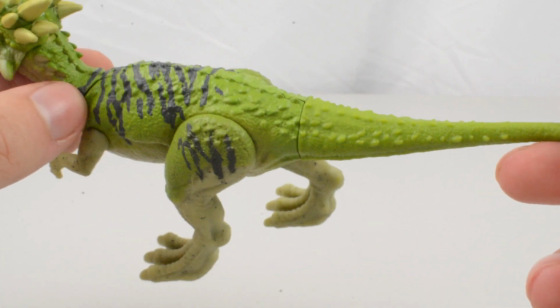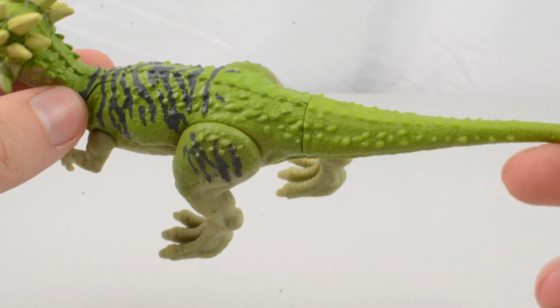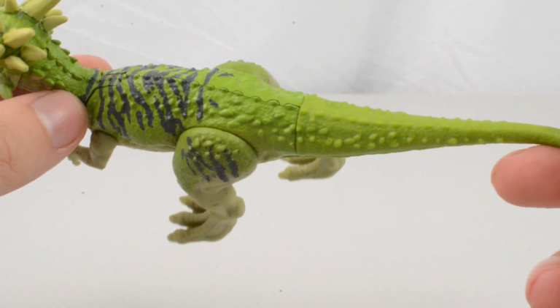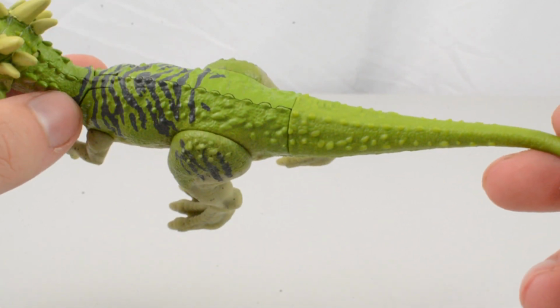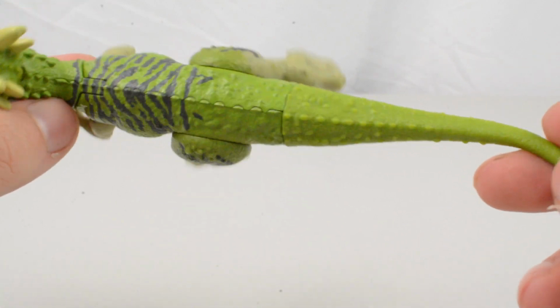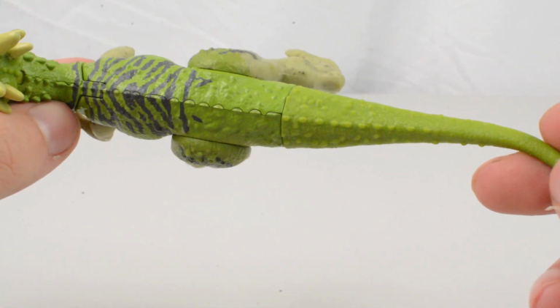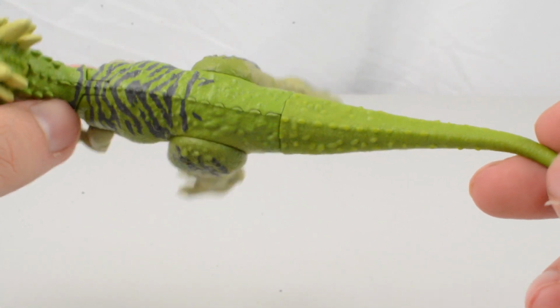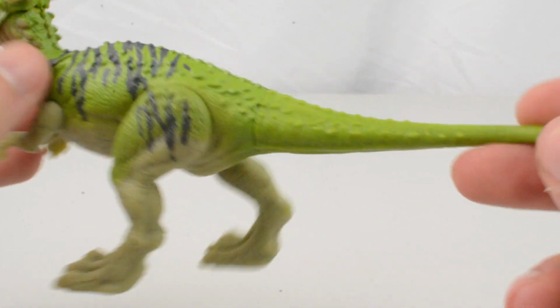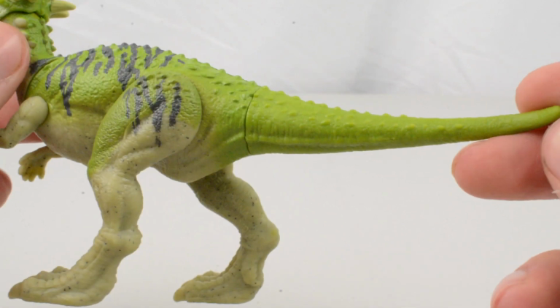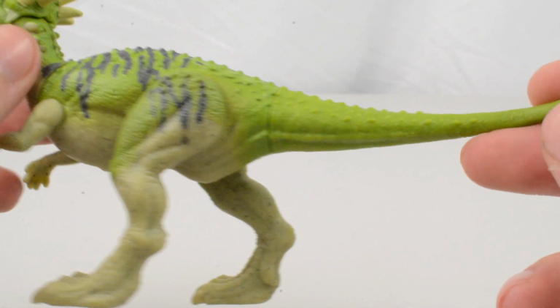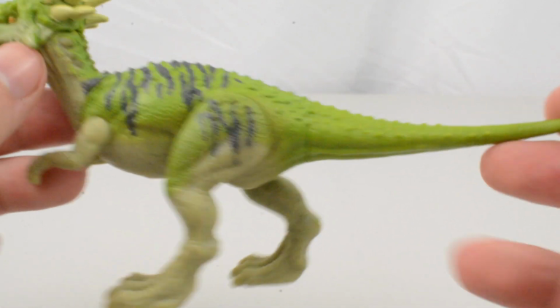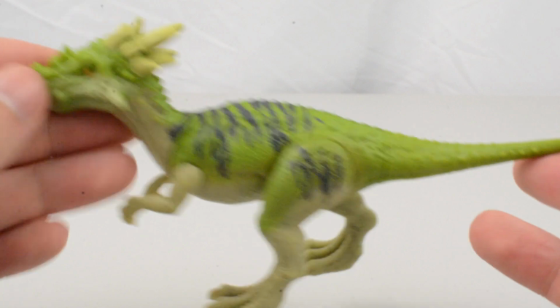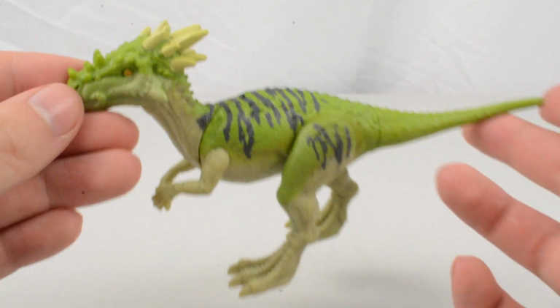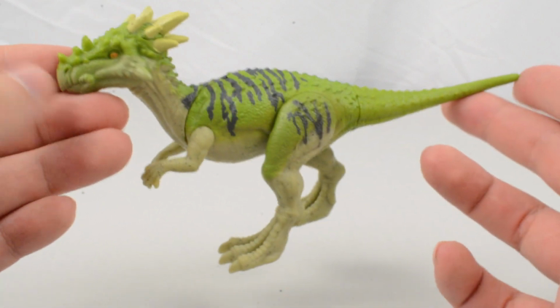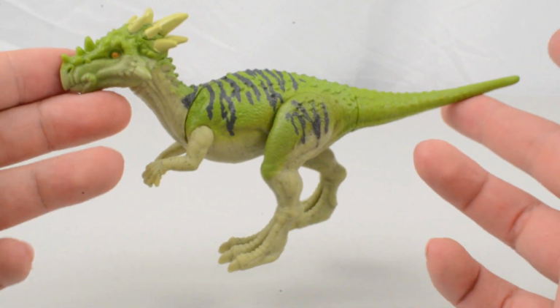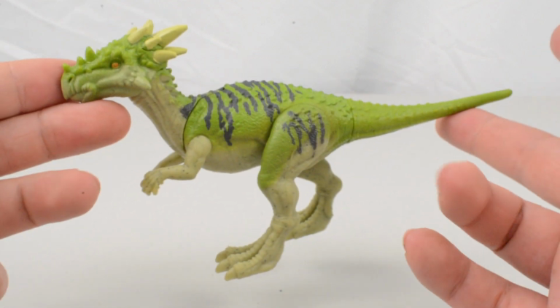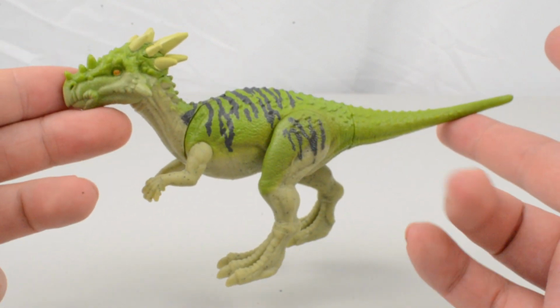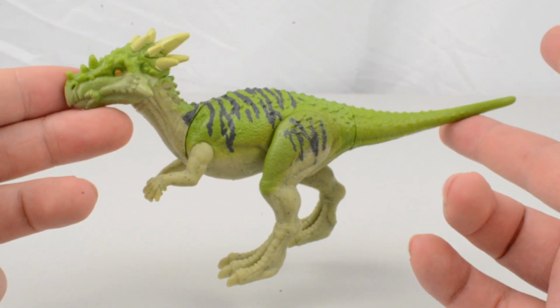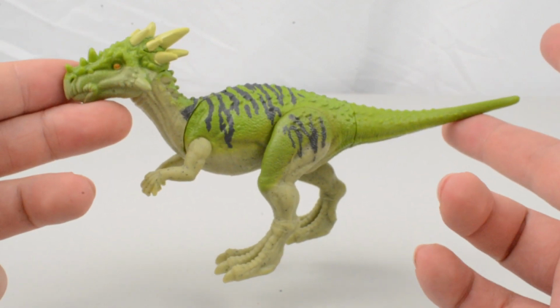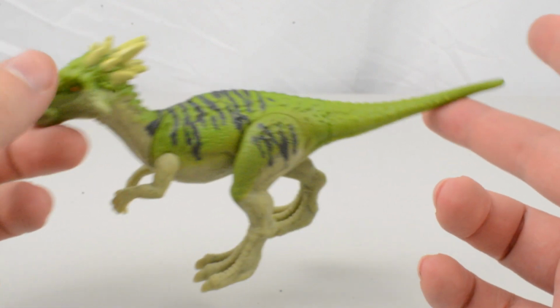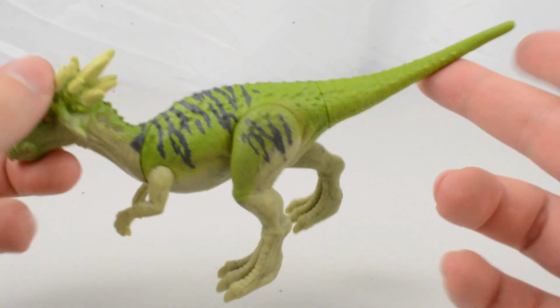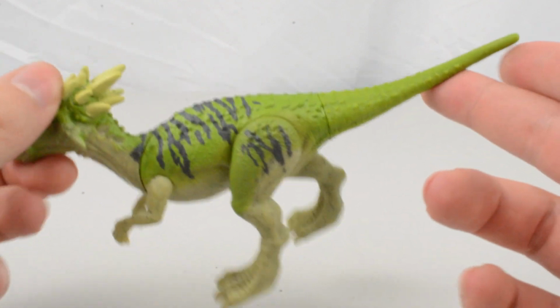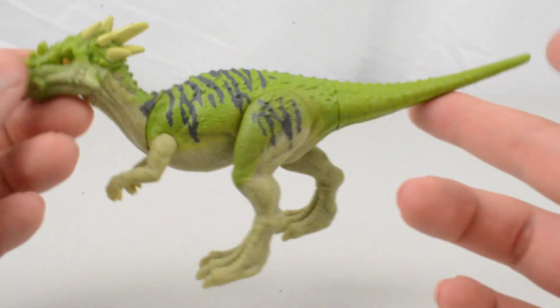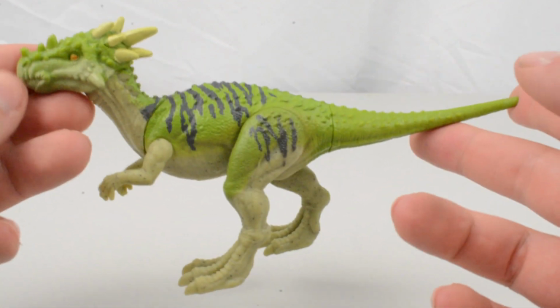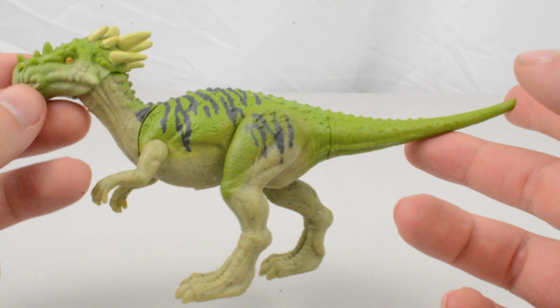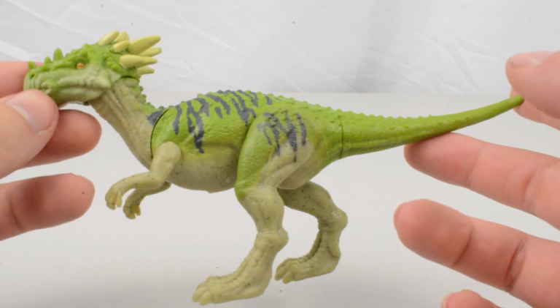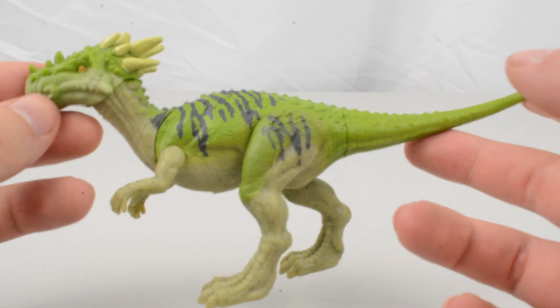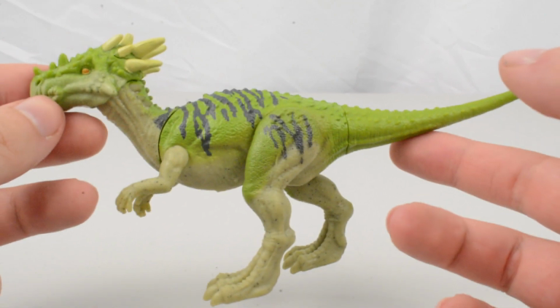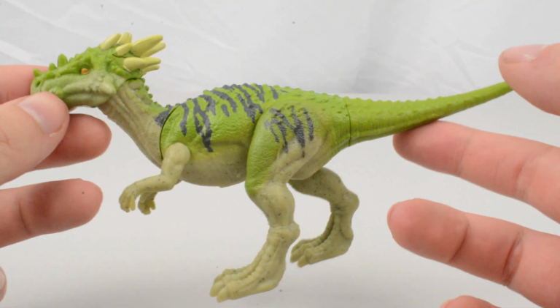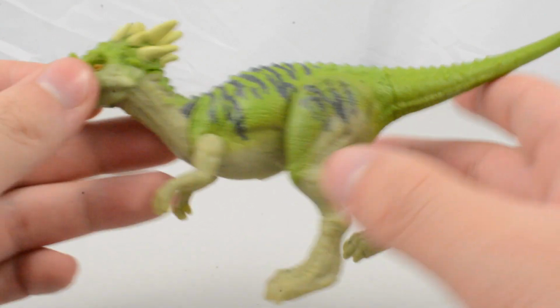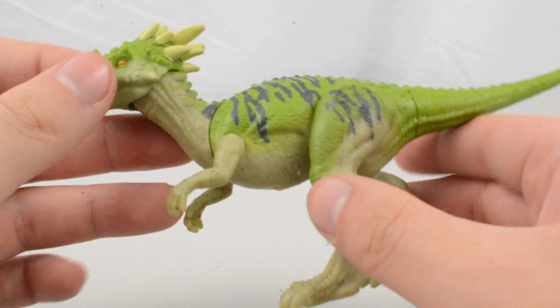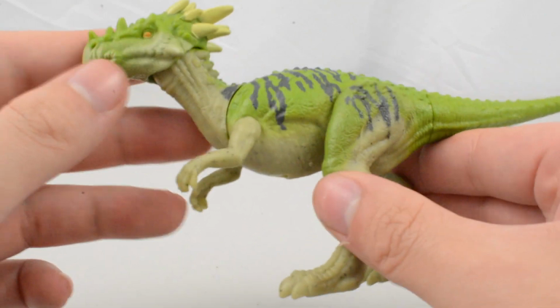Really nice texture work, quite consistent throughout the figure as well. So not one I was necessarily excited for because it's just a repaint, but actually the repaint colours do look really nice in person.